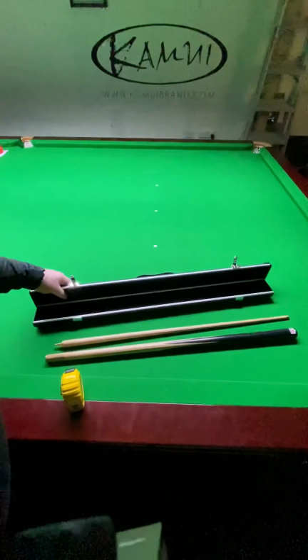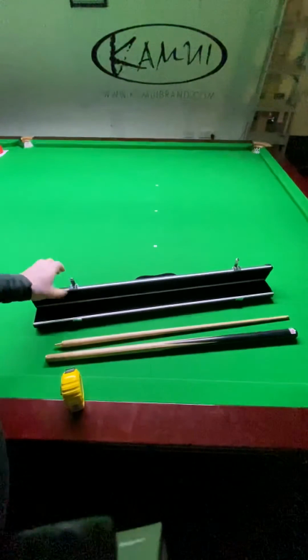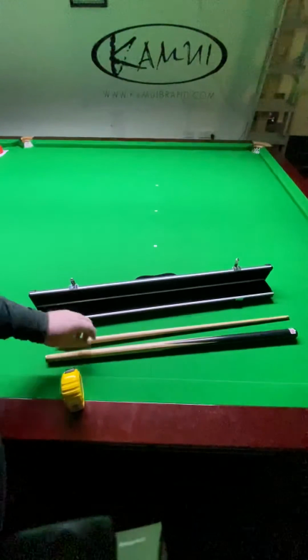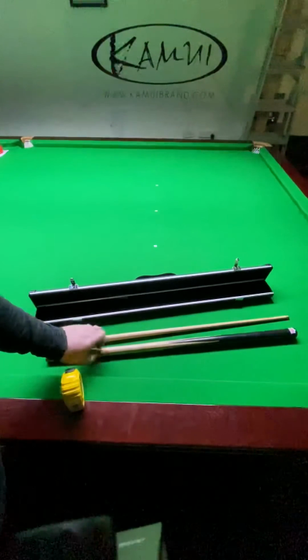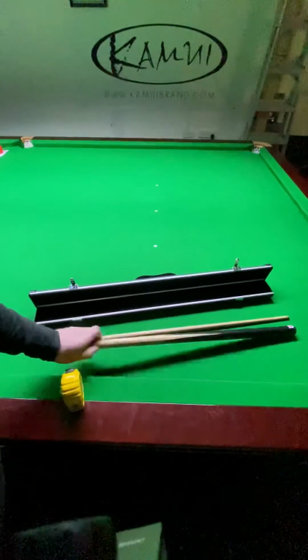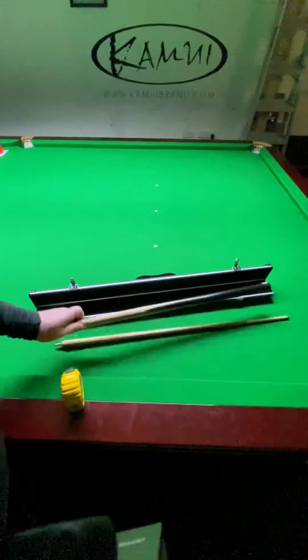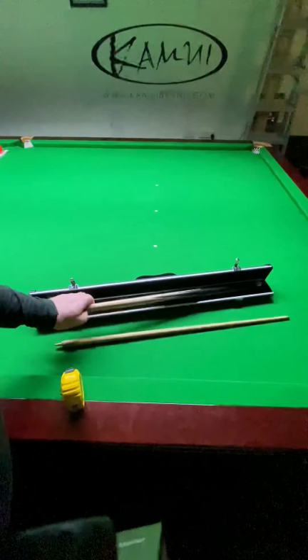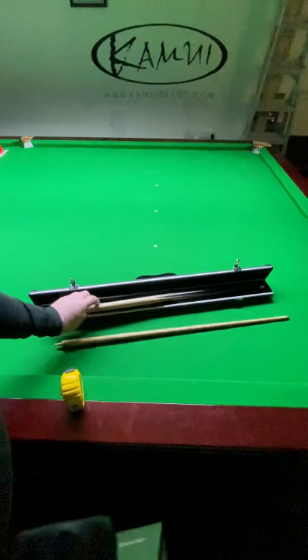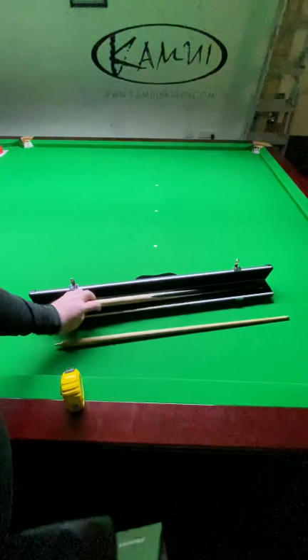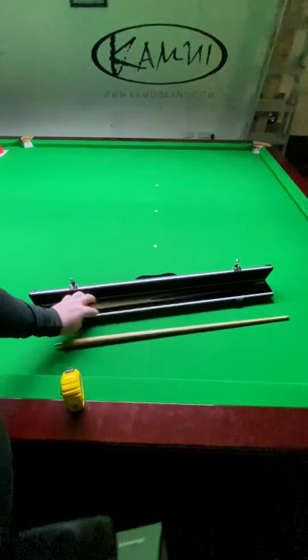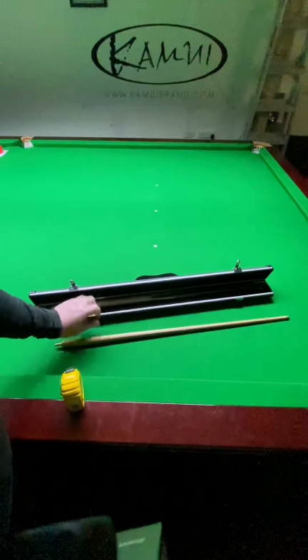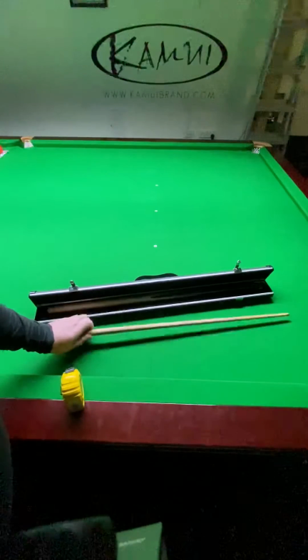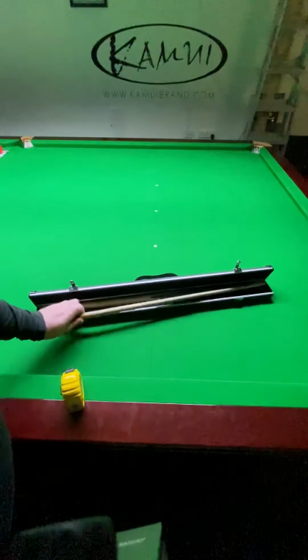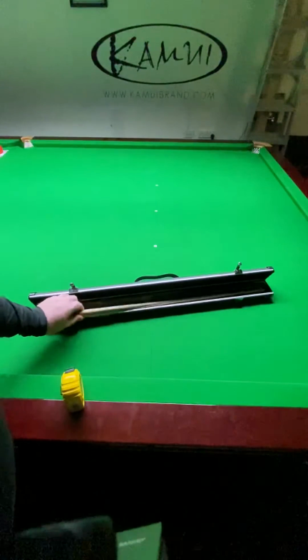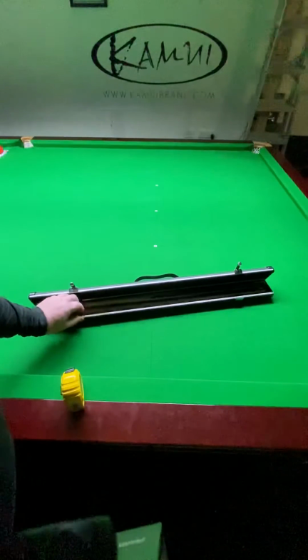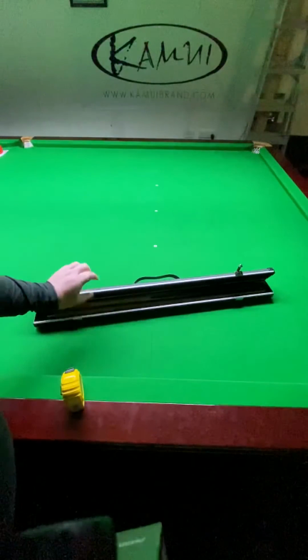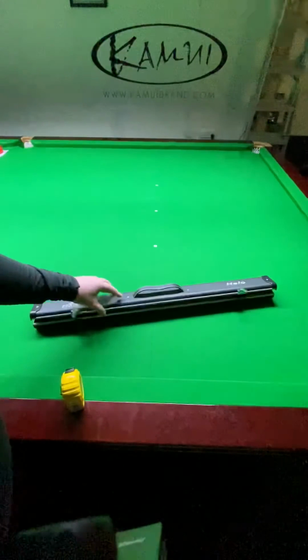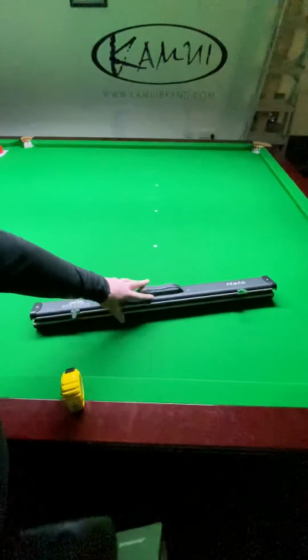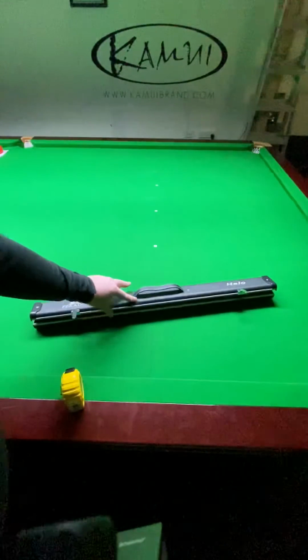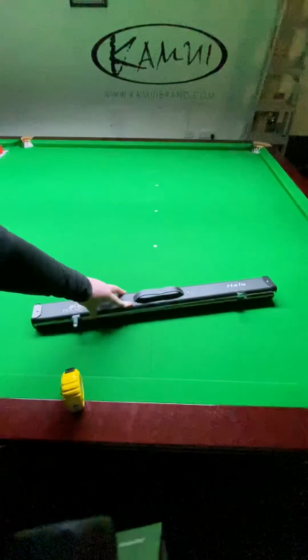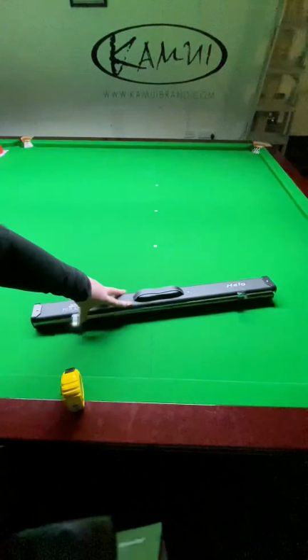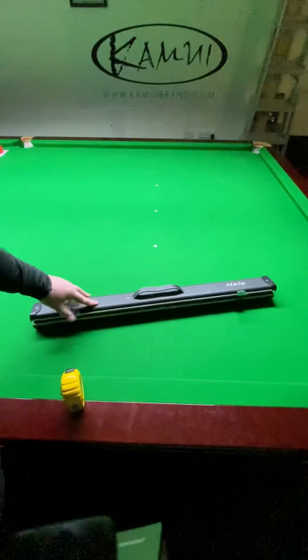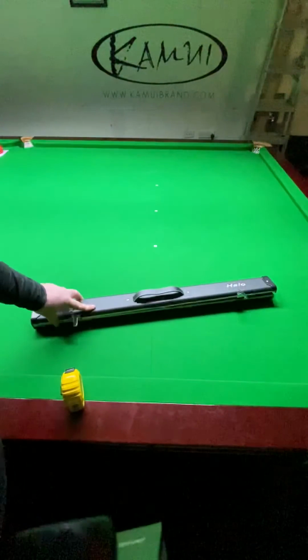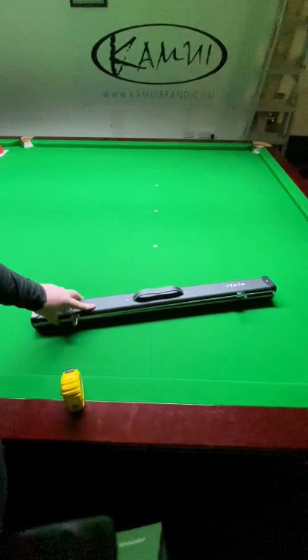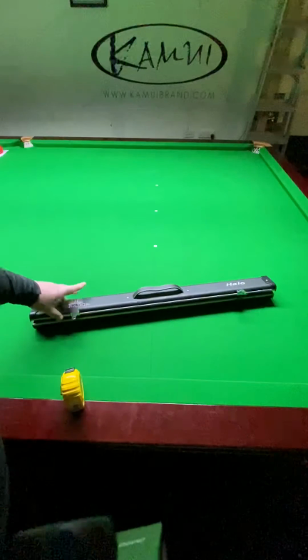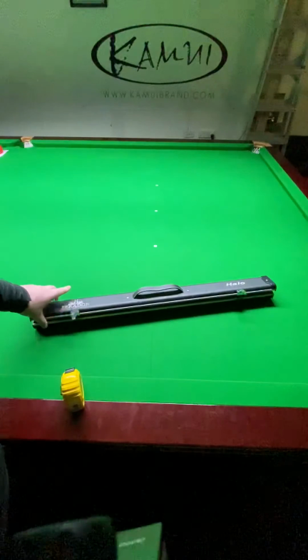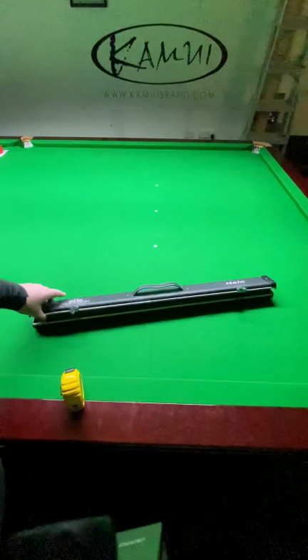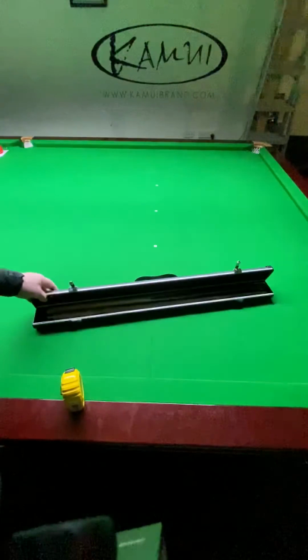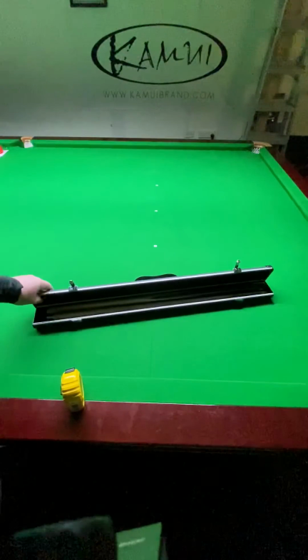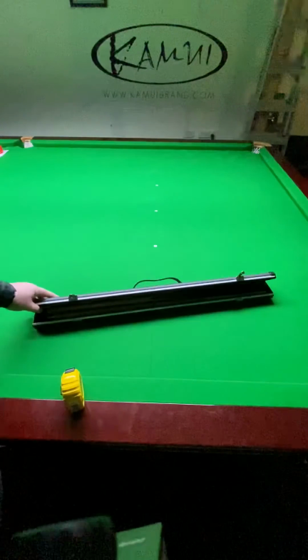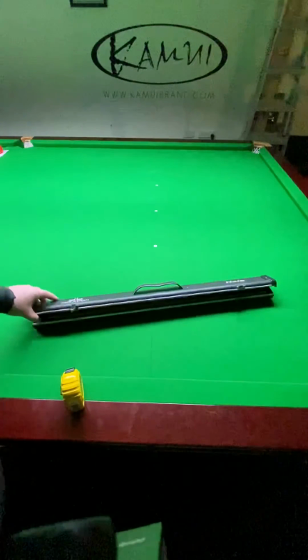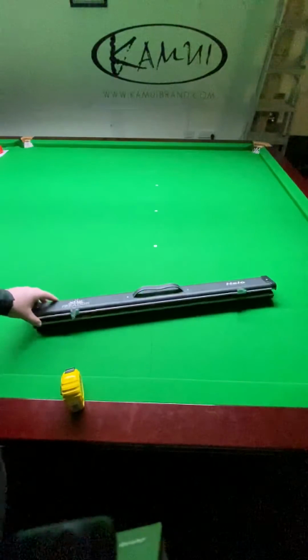When you first buy it, you'll find that the foam is very thick on the top, so it'll take a little while to bed in. You do need to push it down slightly. After a week or so it's going to bed in and it'll be quite good.